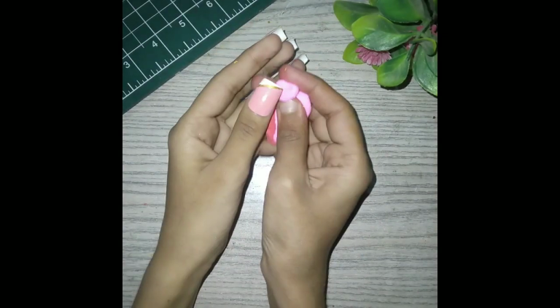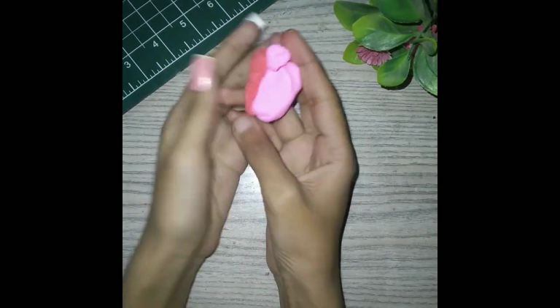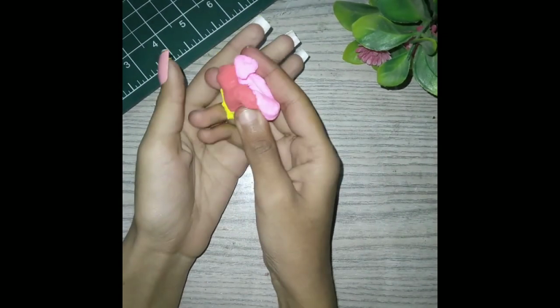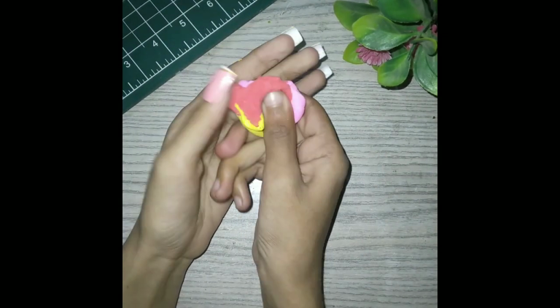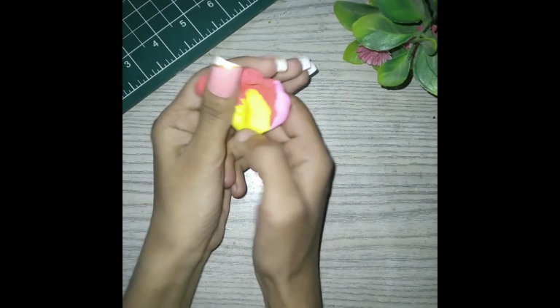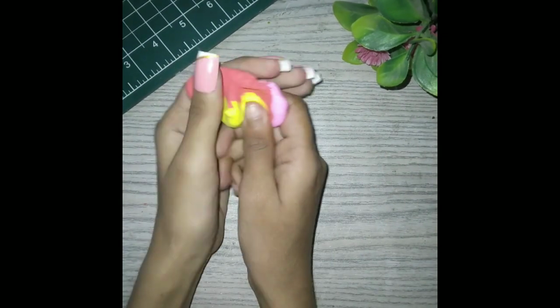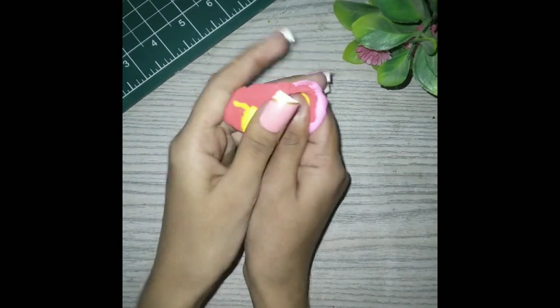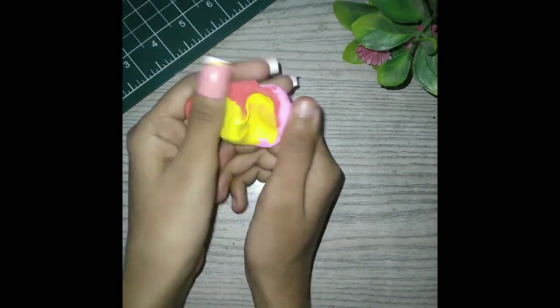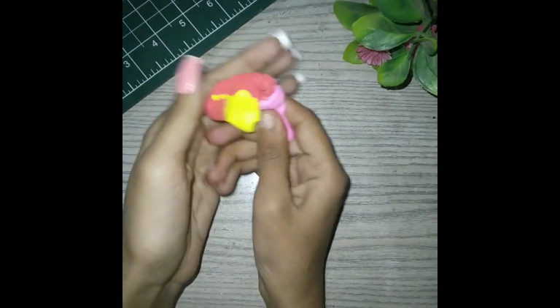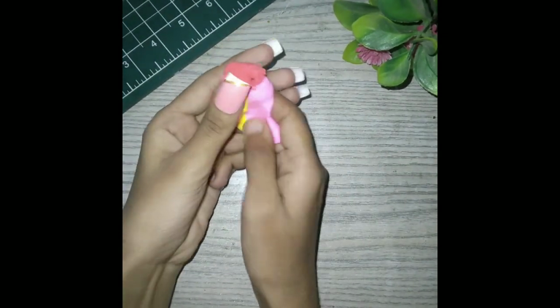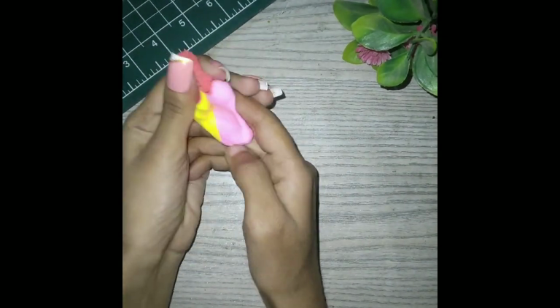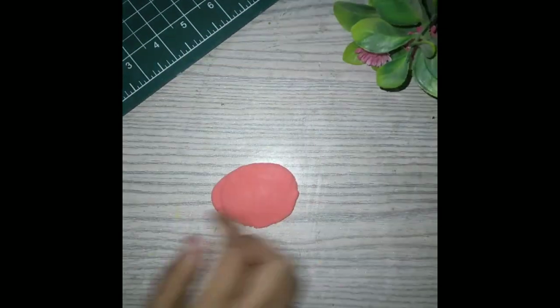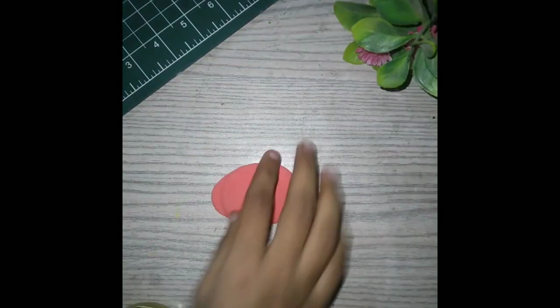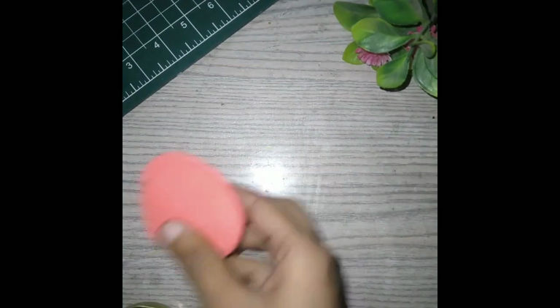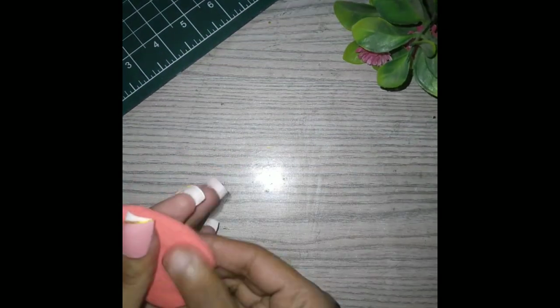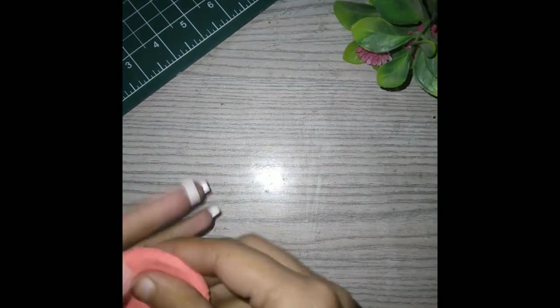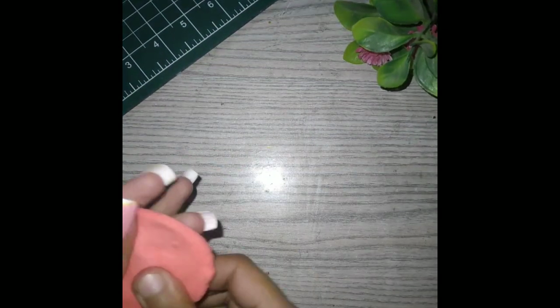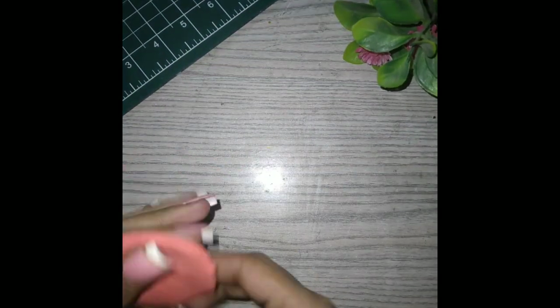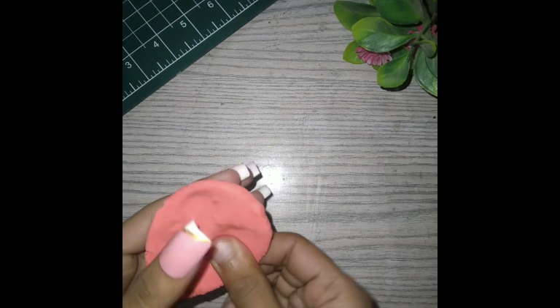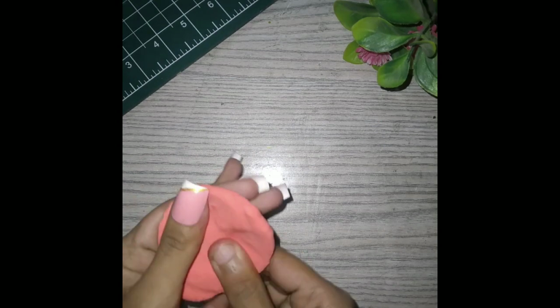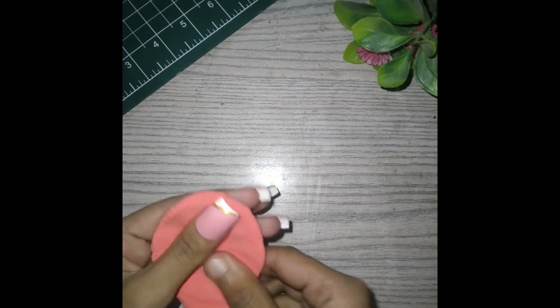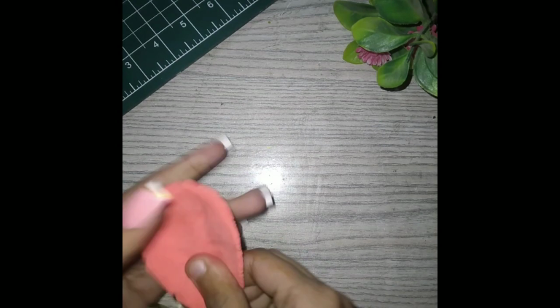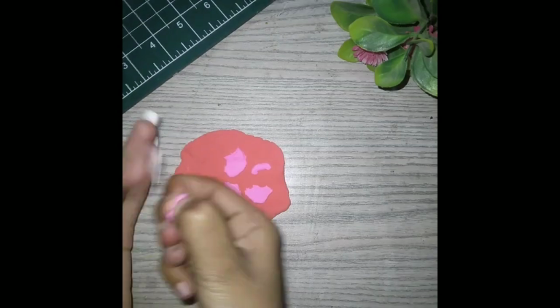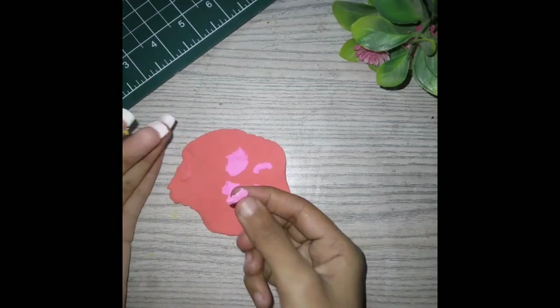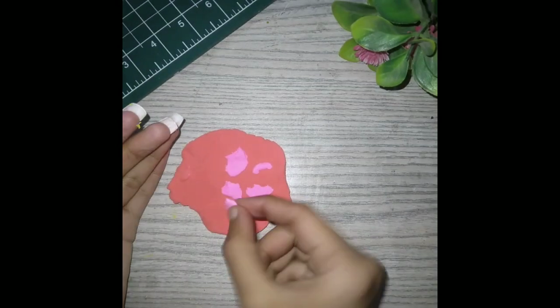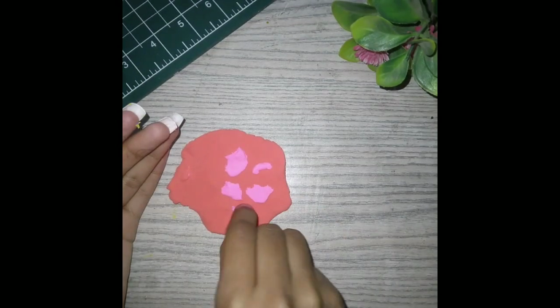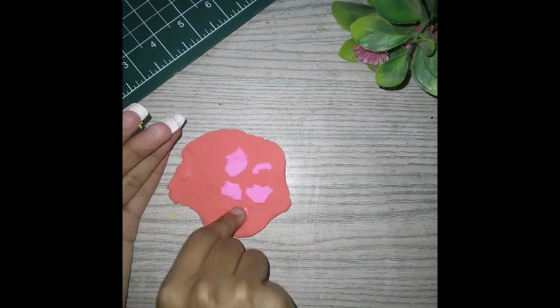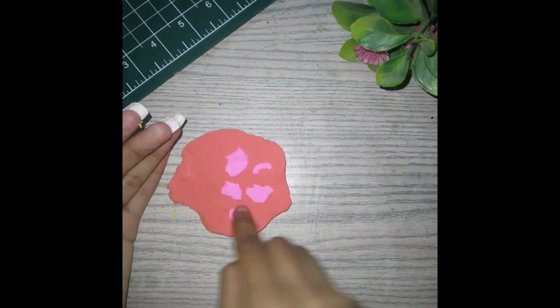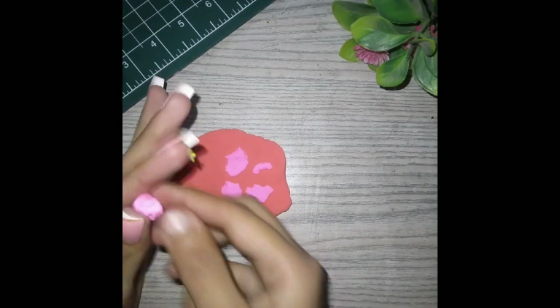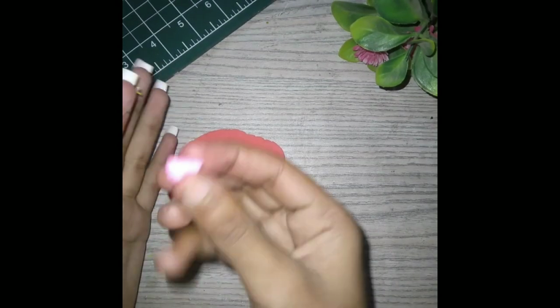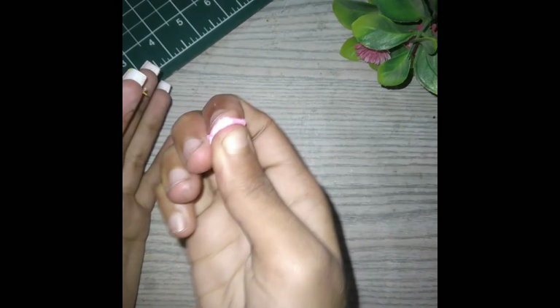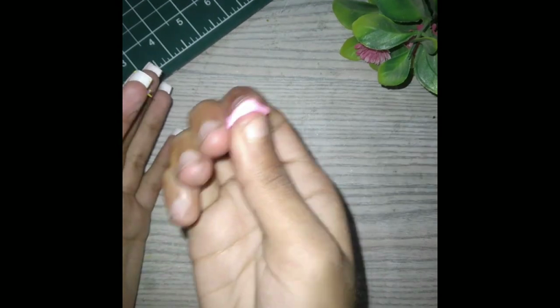I'm using pink, yellow, and red color. I have a pink color.